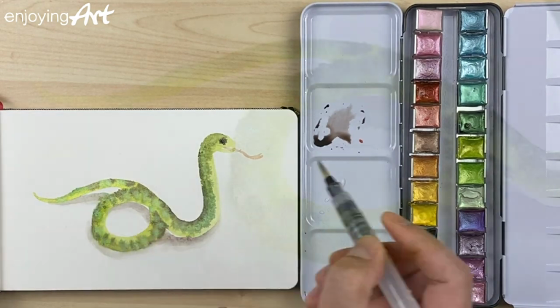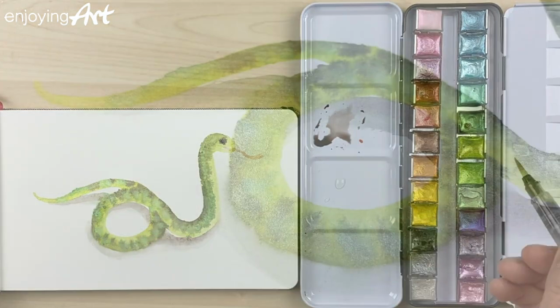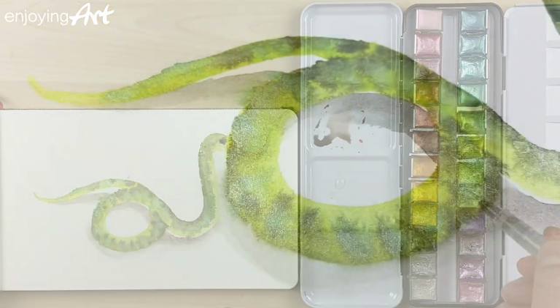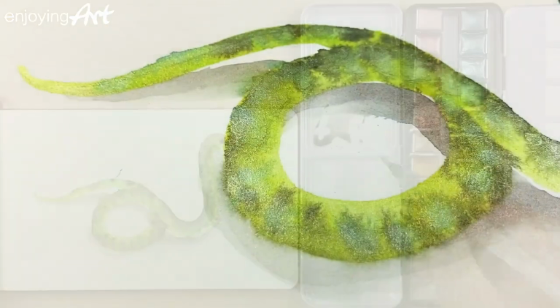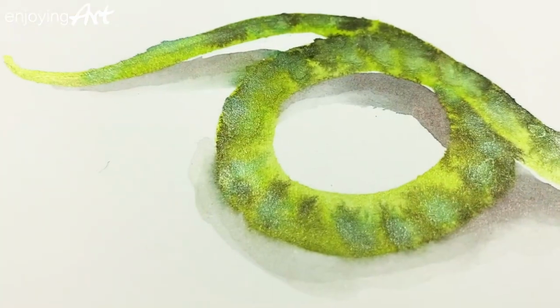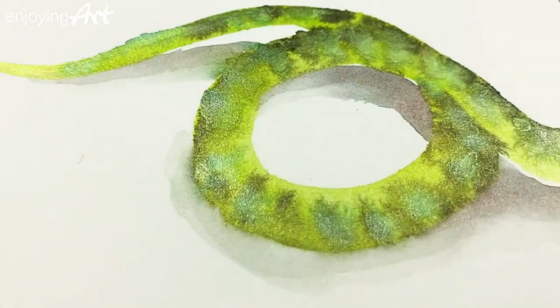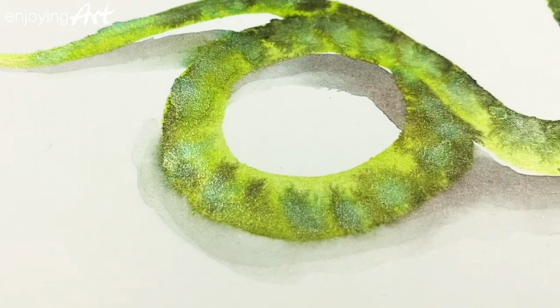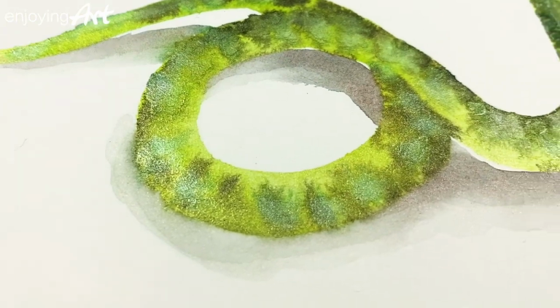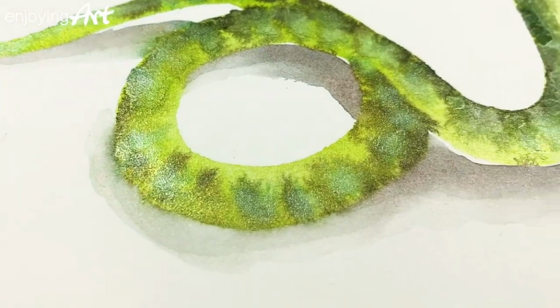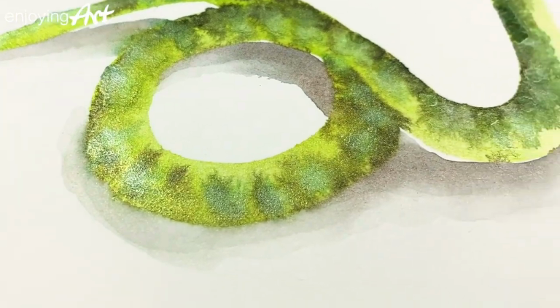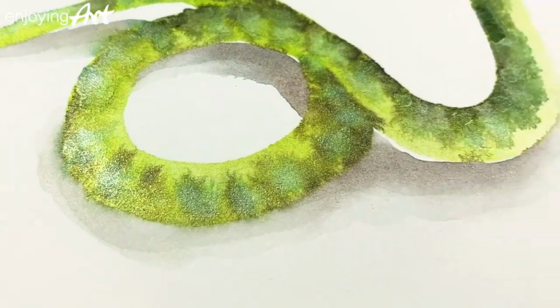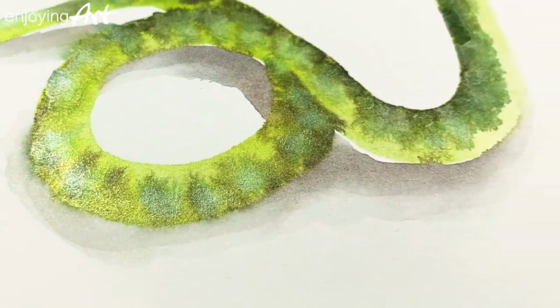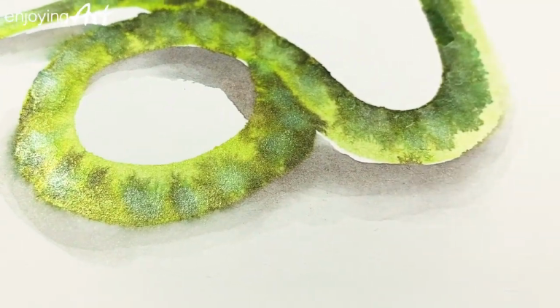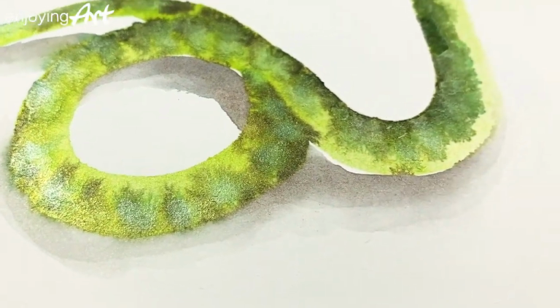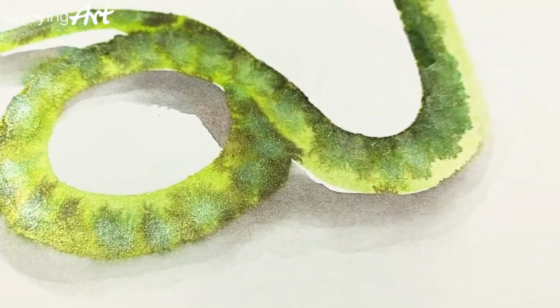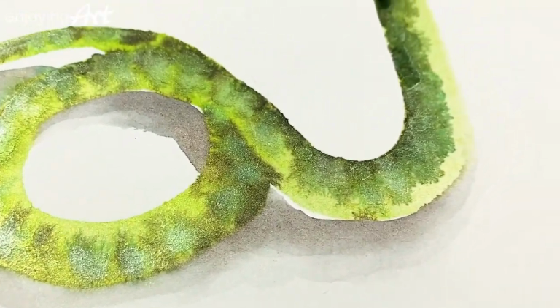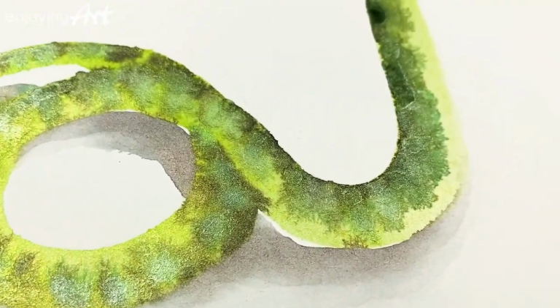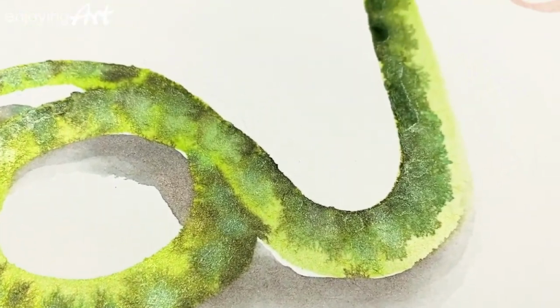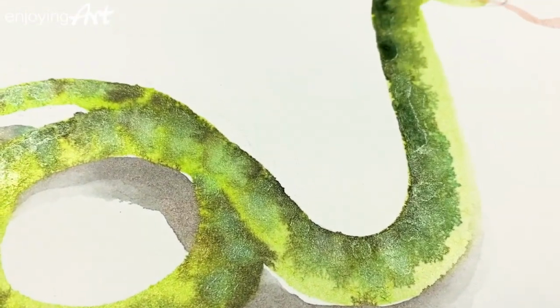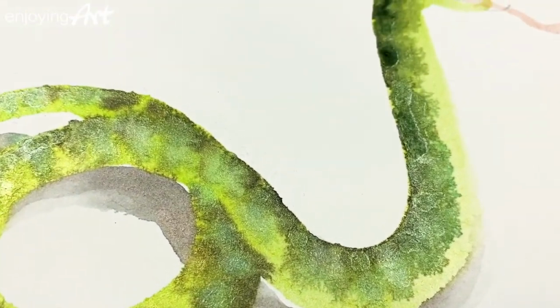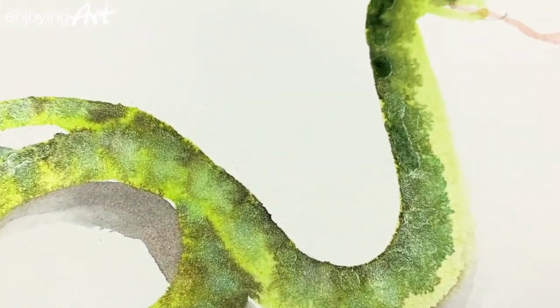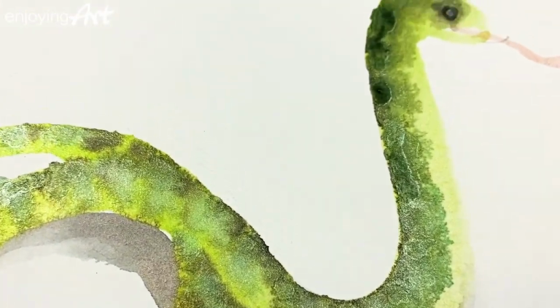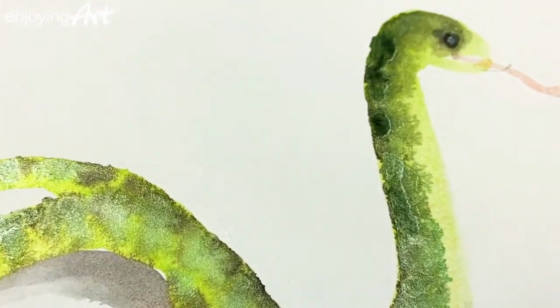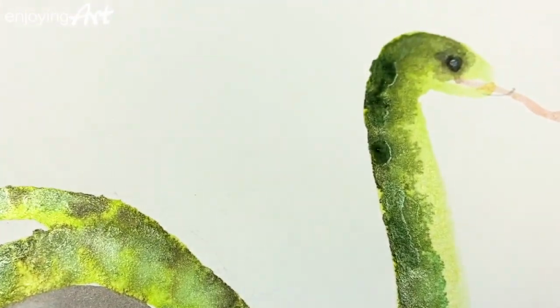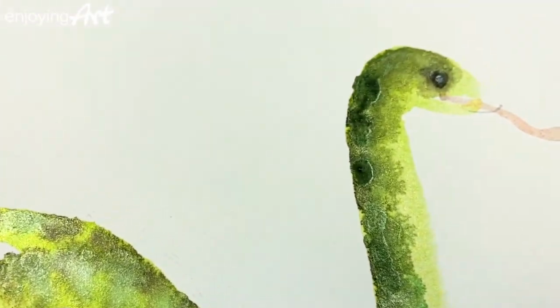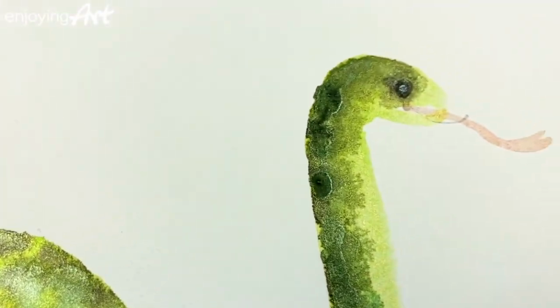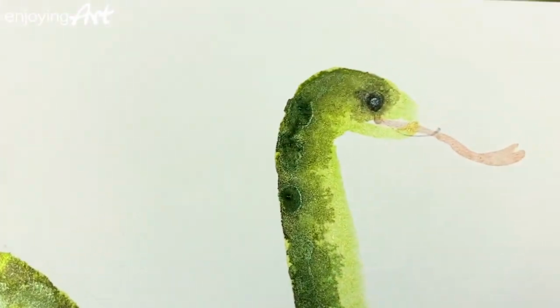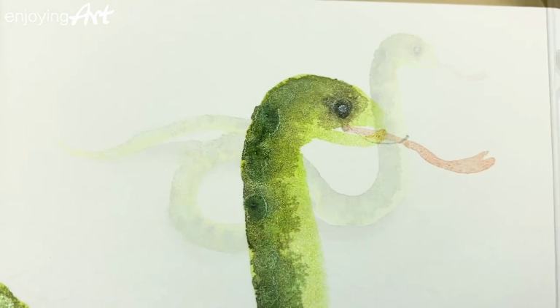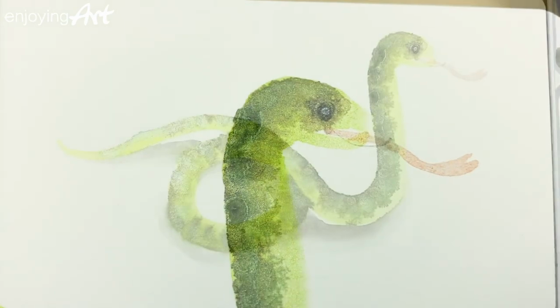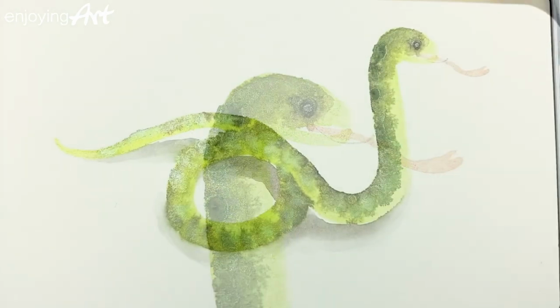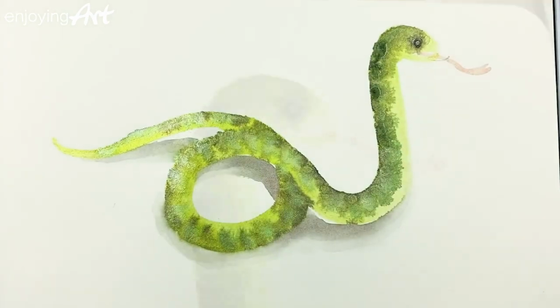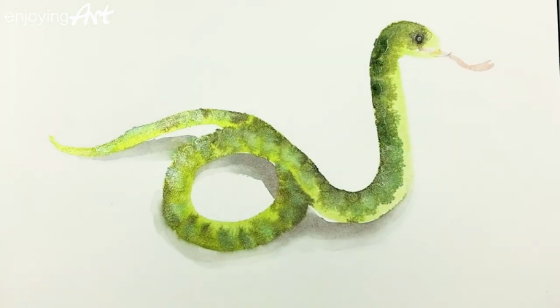Now it's your turn — follow my steps and draw the snake! Tell me what your favorite animal is and what you would like to draw next.